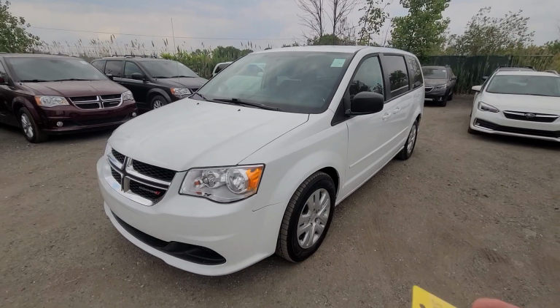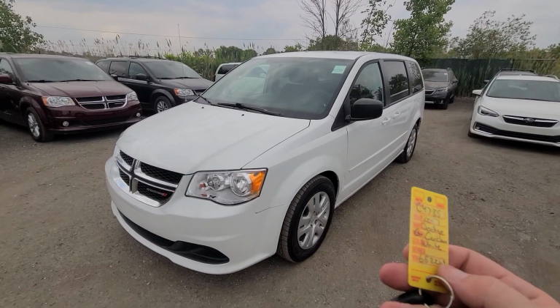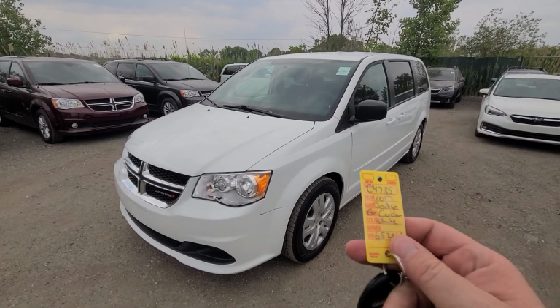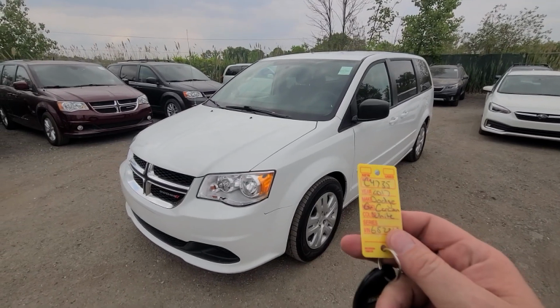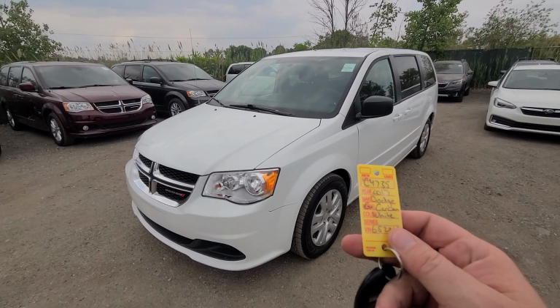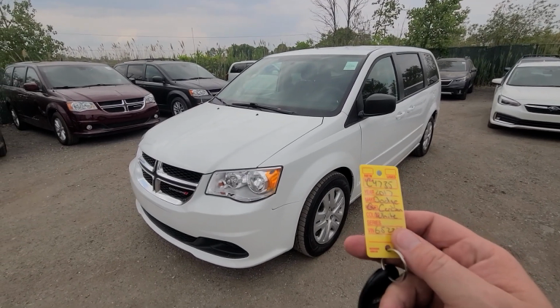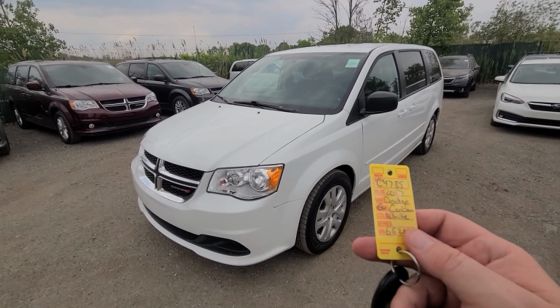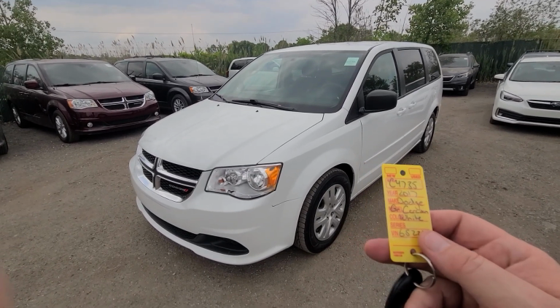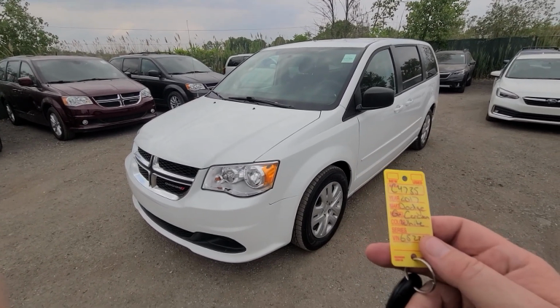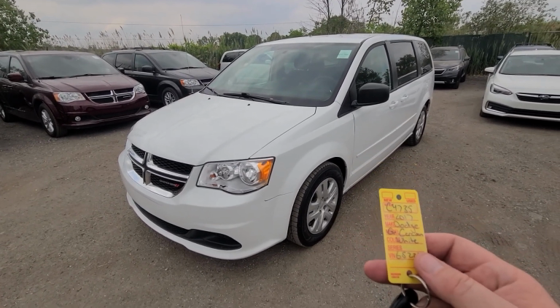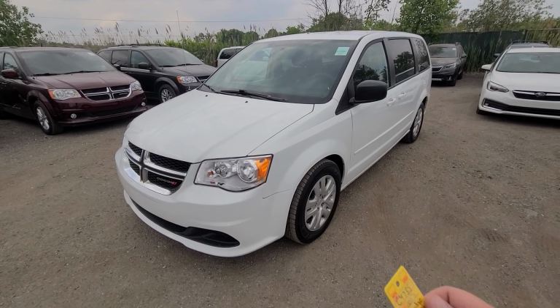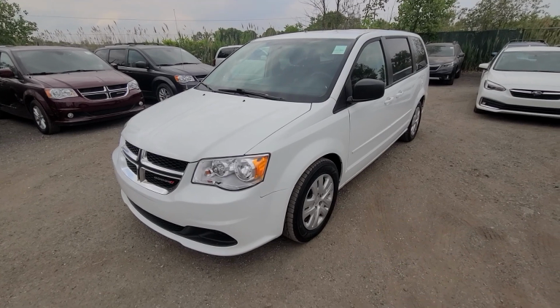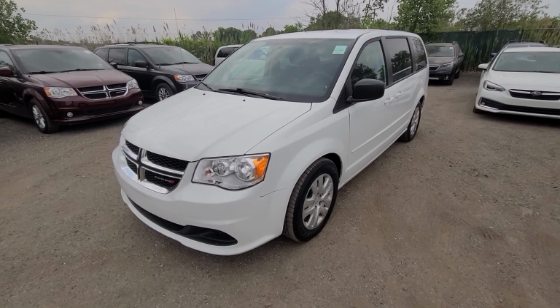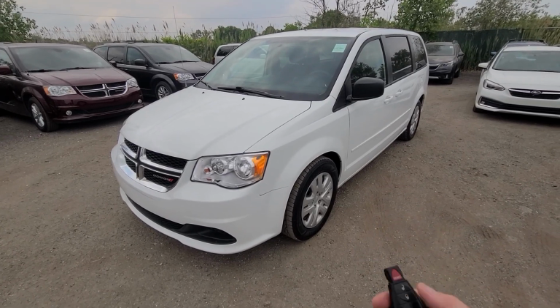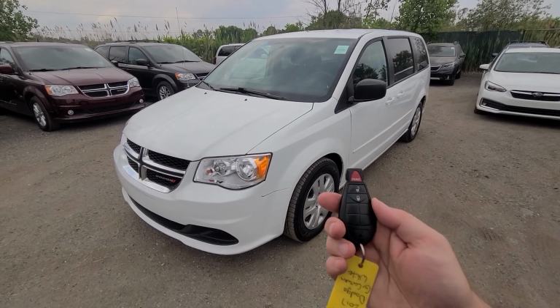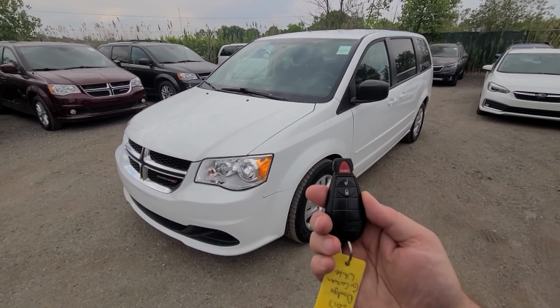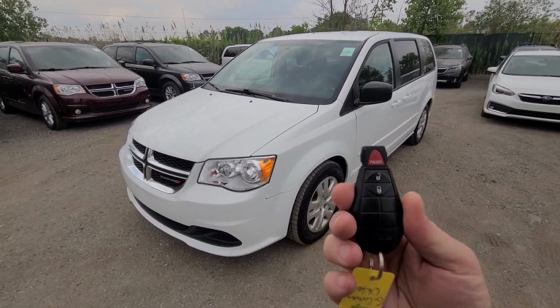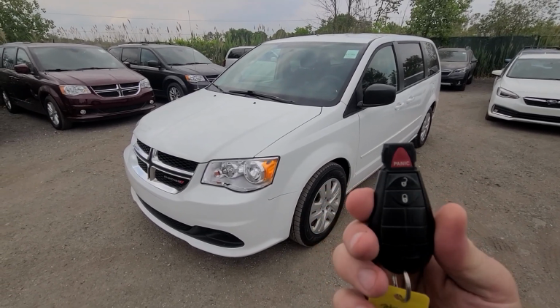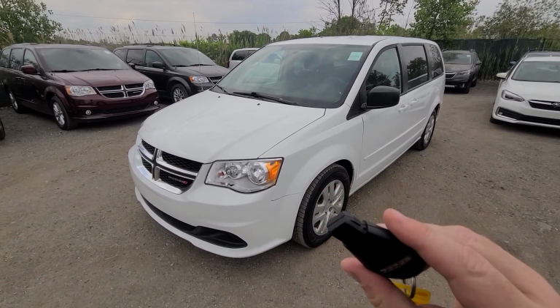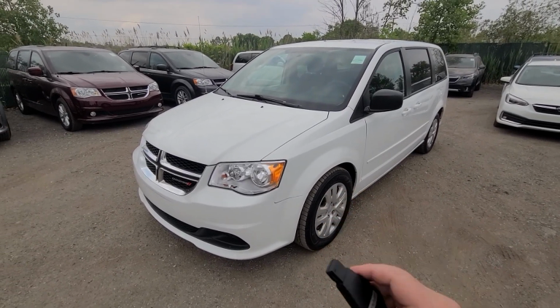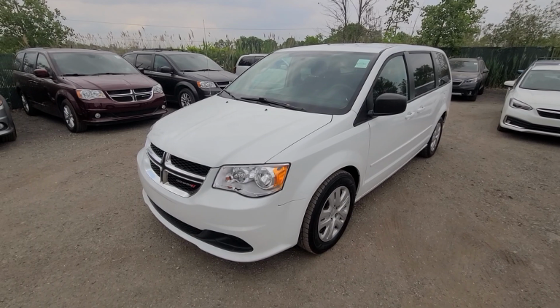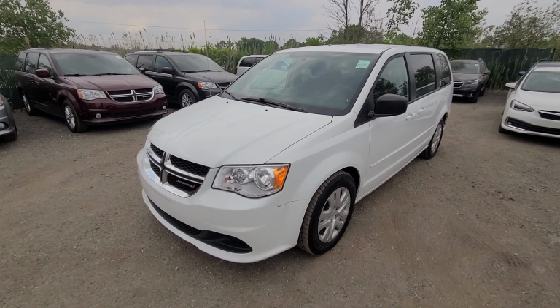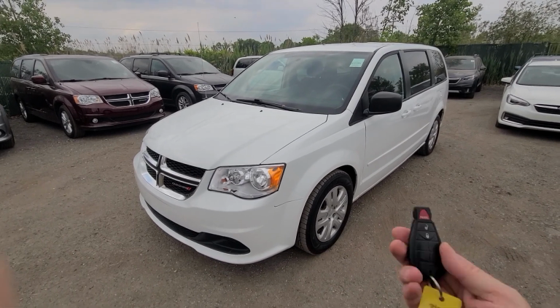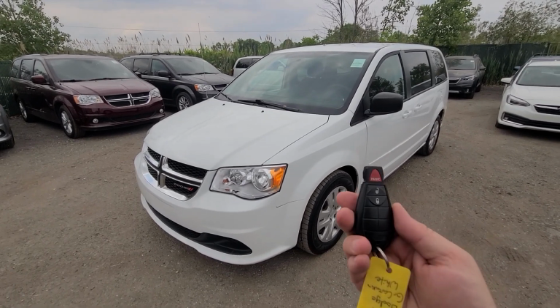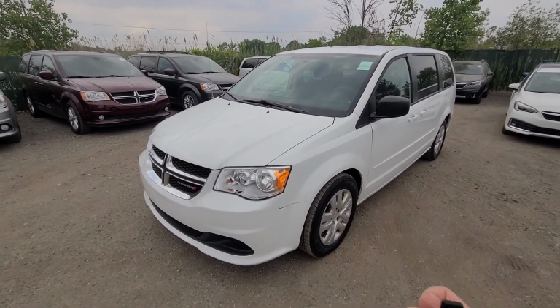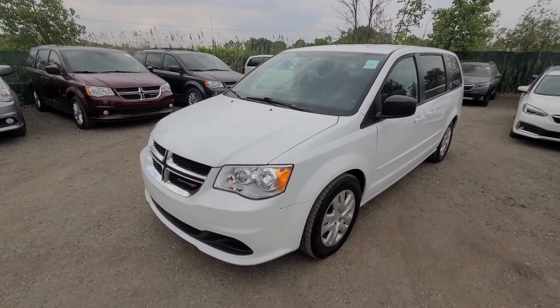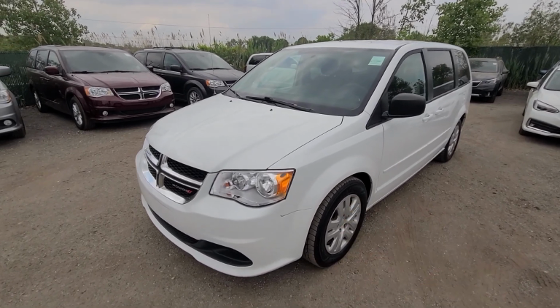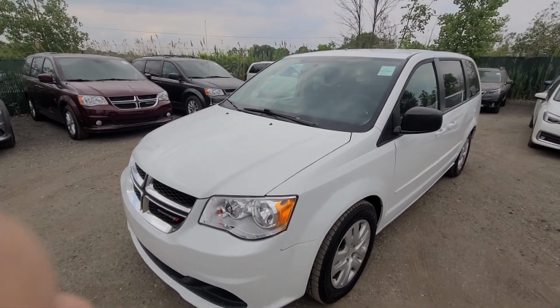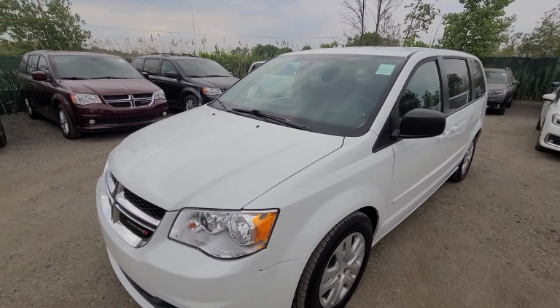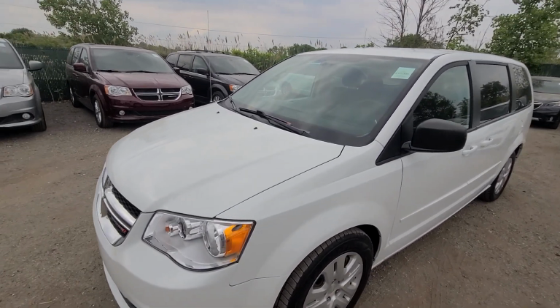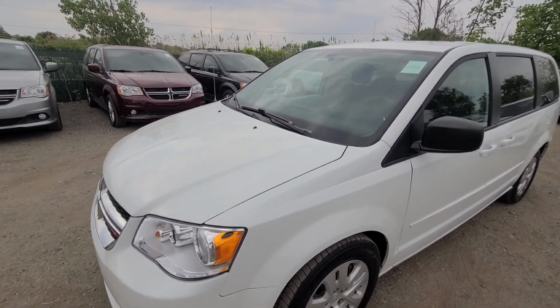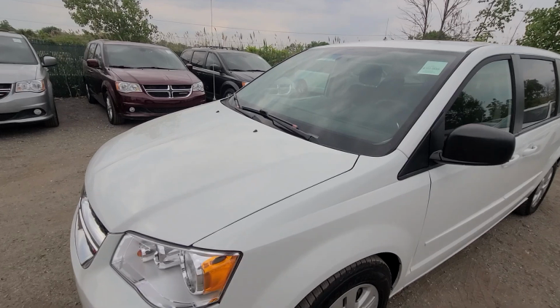Hello, 2017 Dodge Grand Caravan, white in color, 93,000 miles, comes with a key like this. This is not a fancy model — pretty basic — but it is in mint condition. We'll start with the exterior.